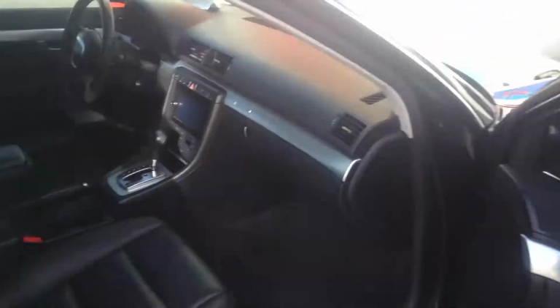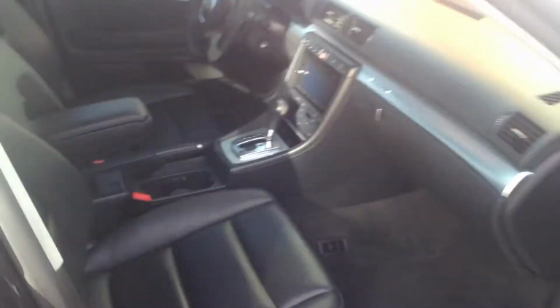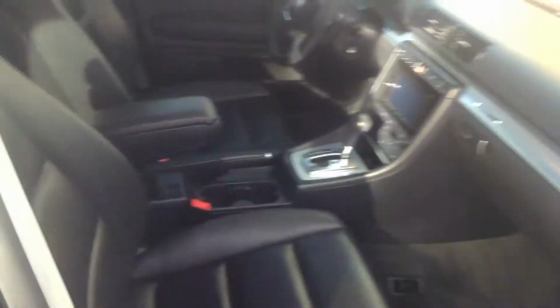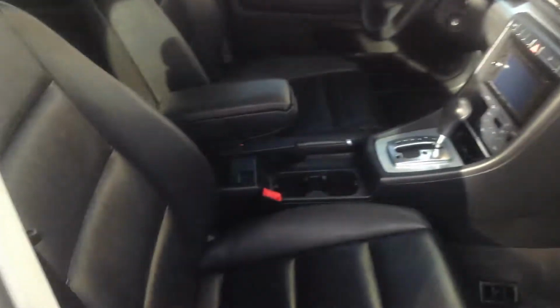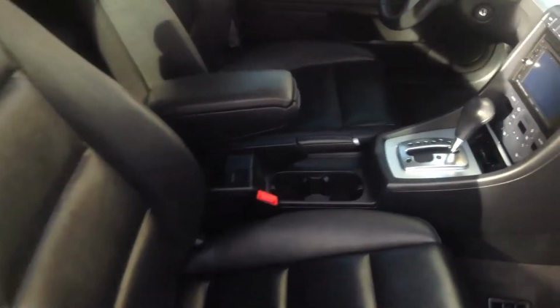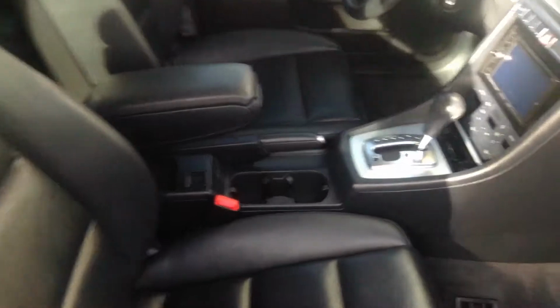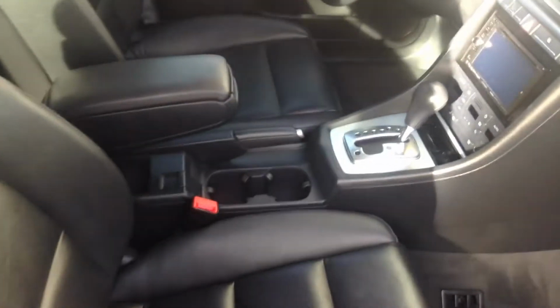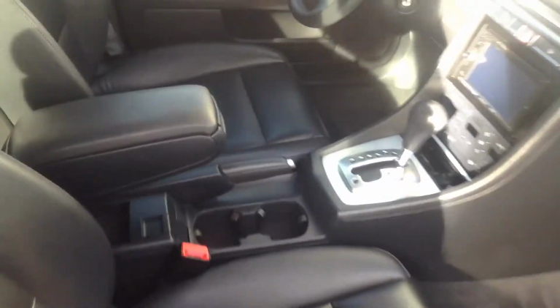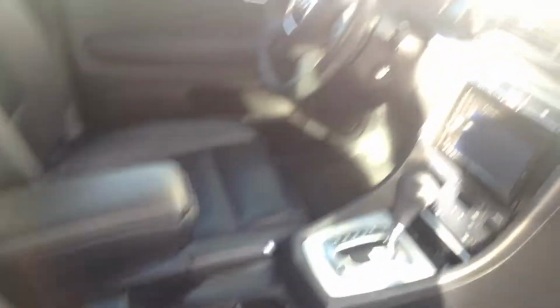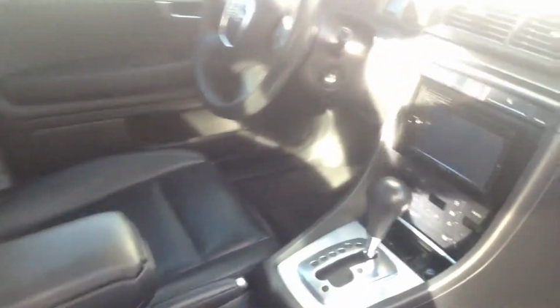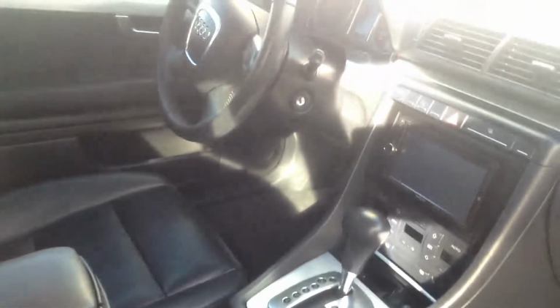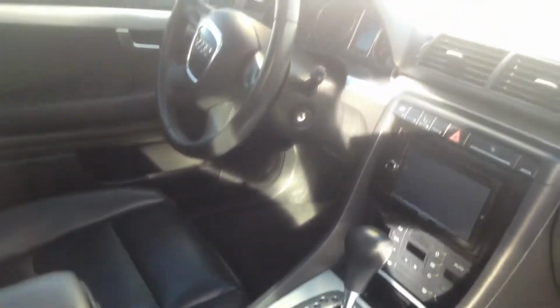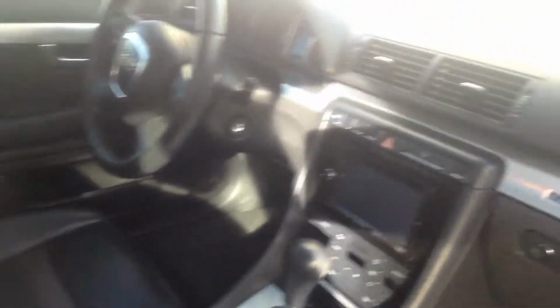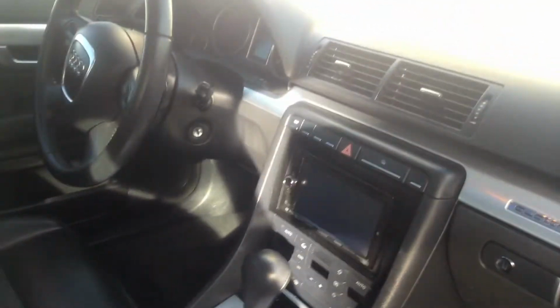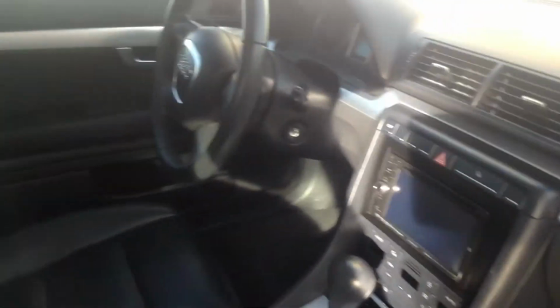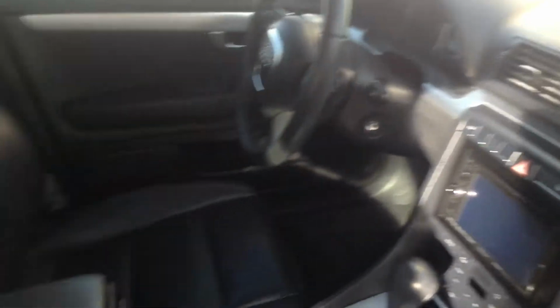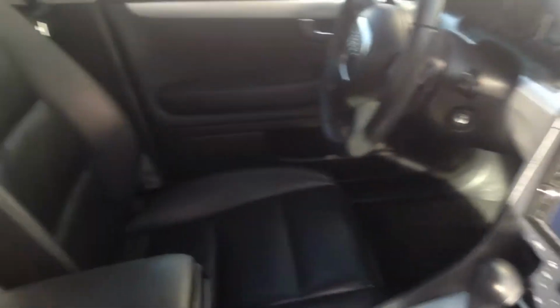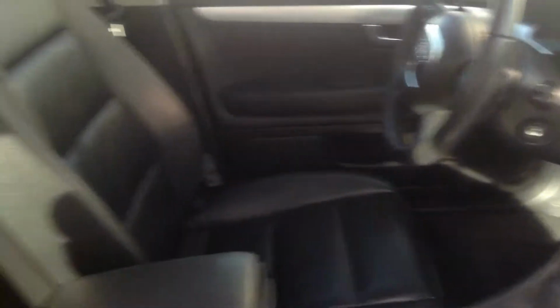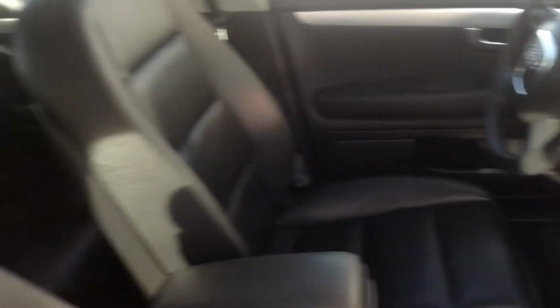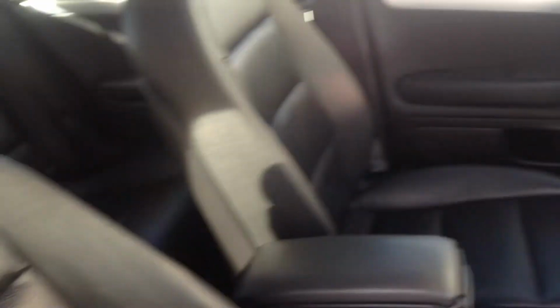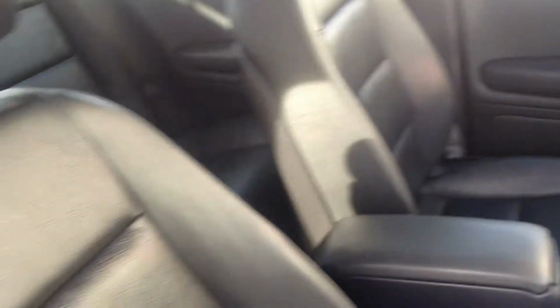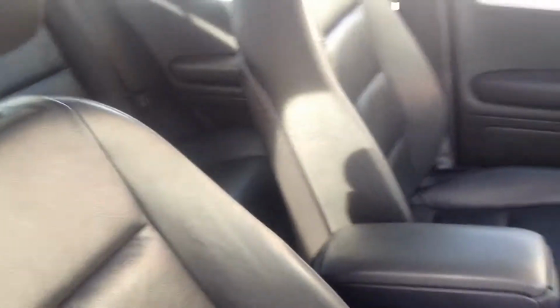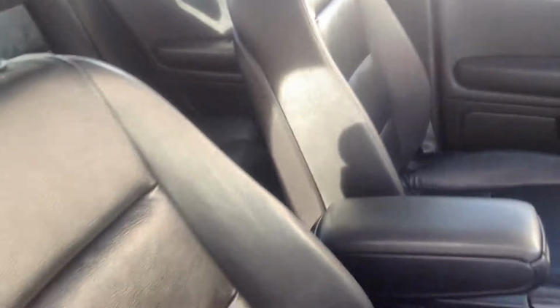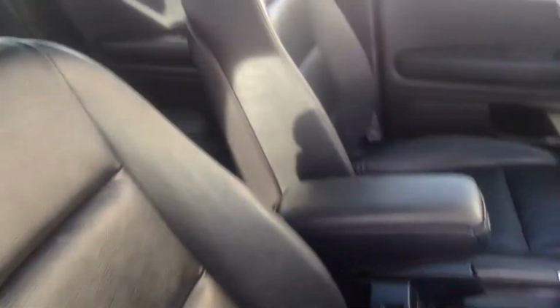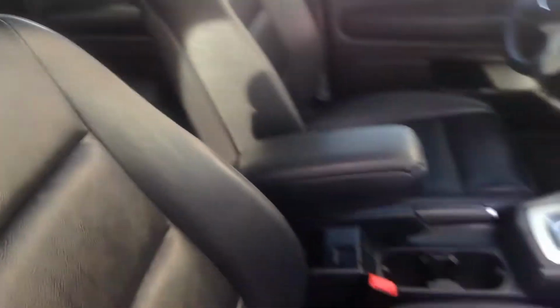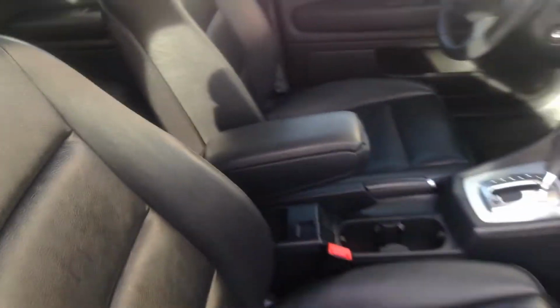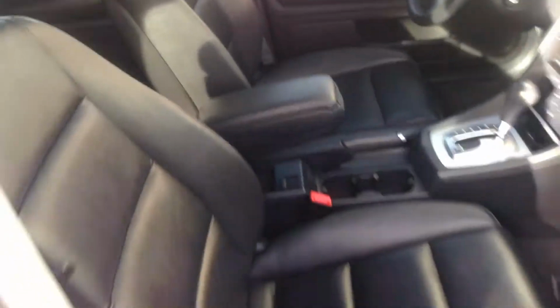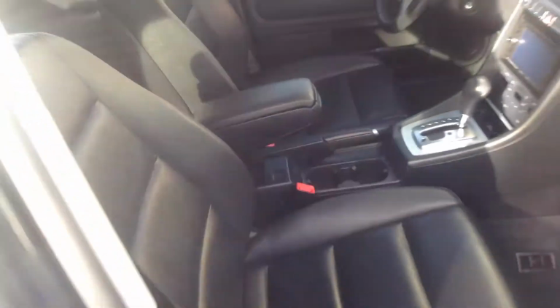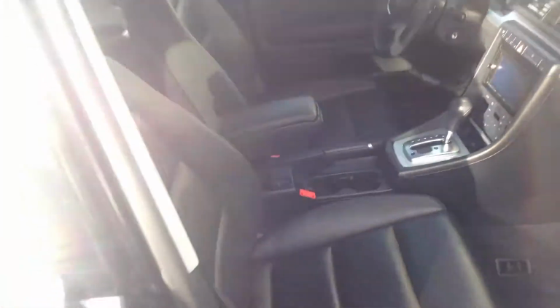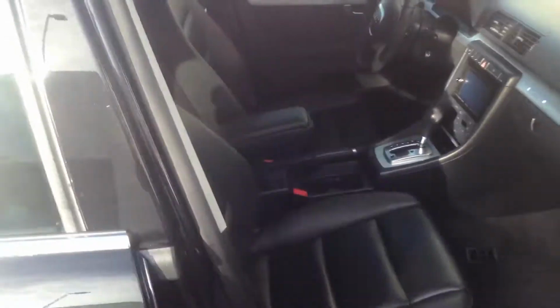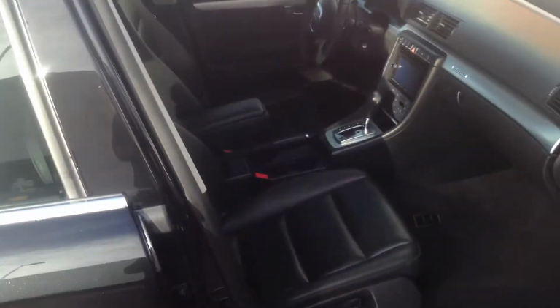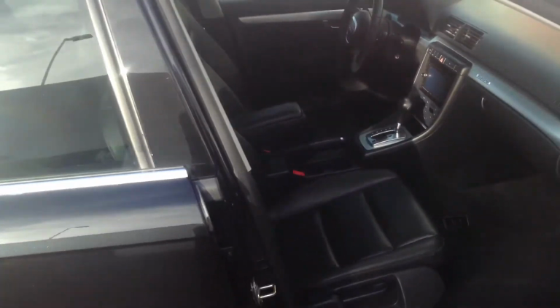Interior-wise, it looks like it's in great shape as well — no signs of excessive wear and tear on the leather. Very, very nice condition.